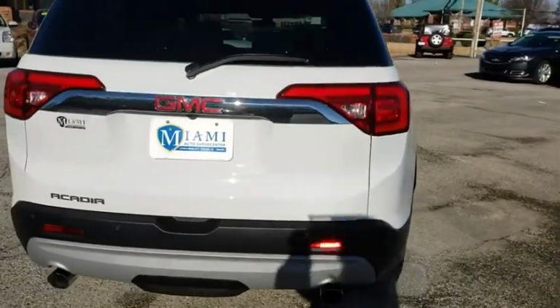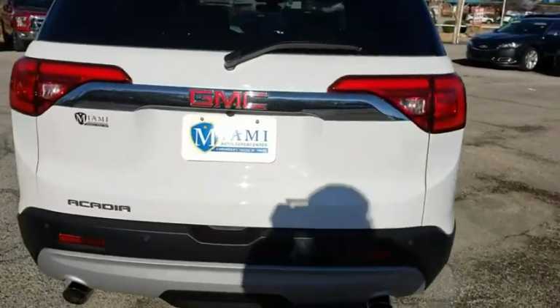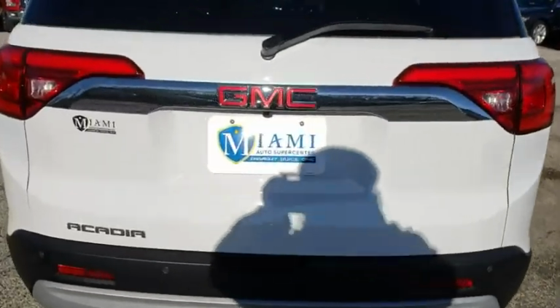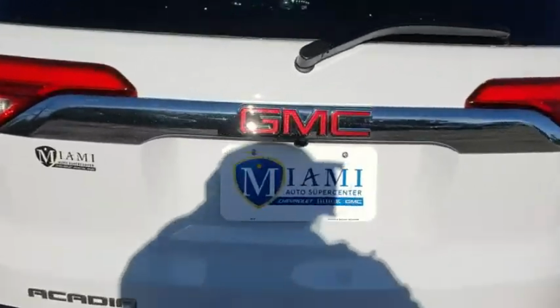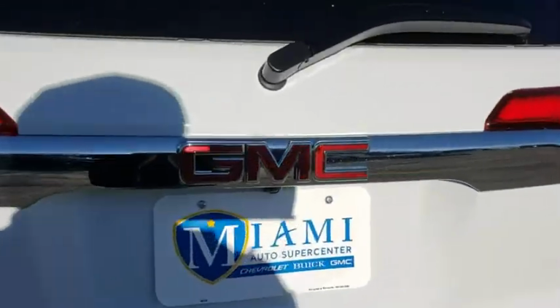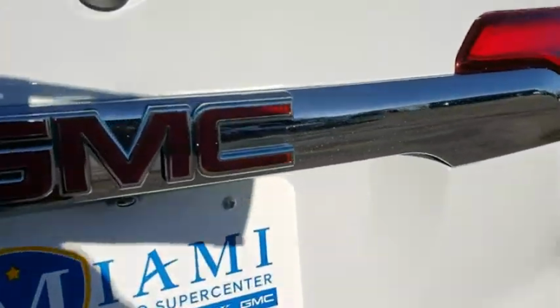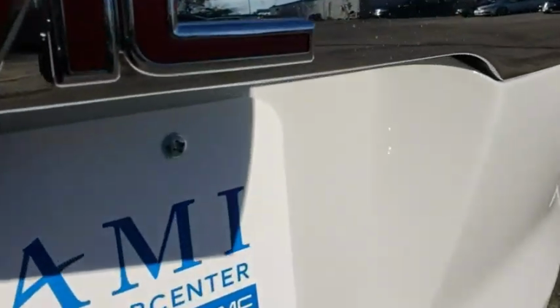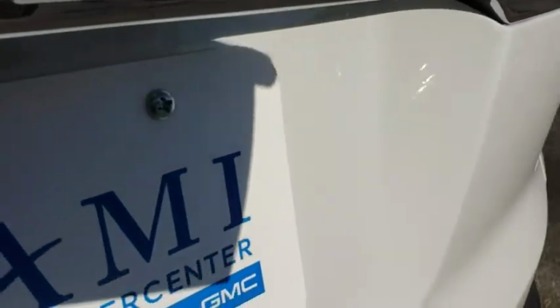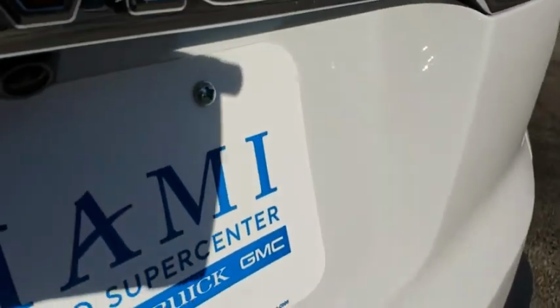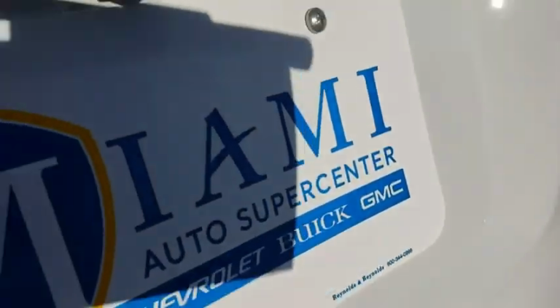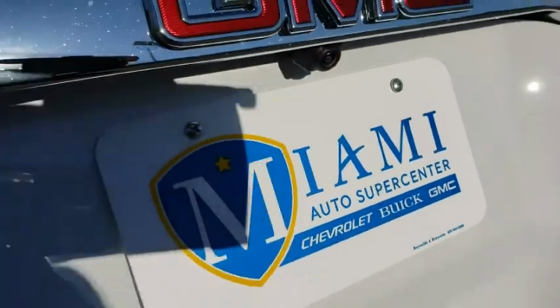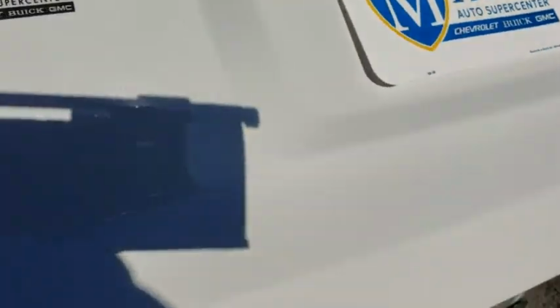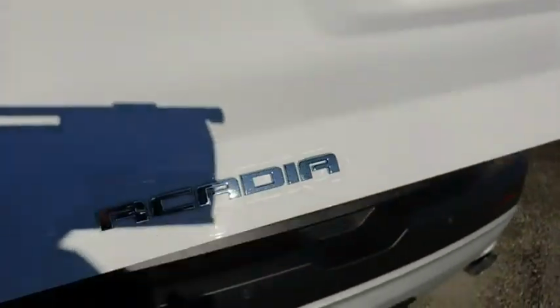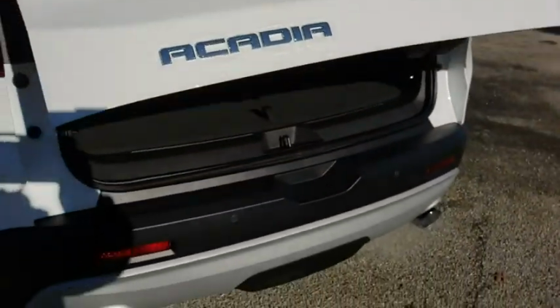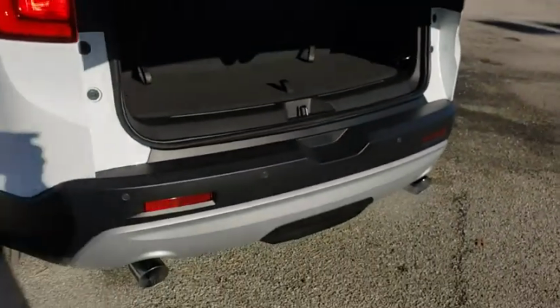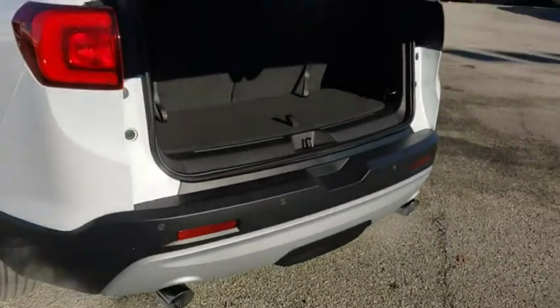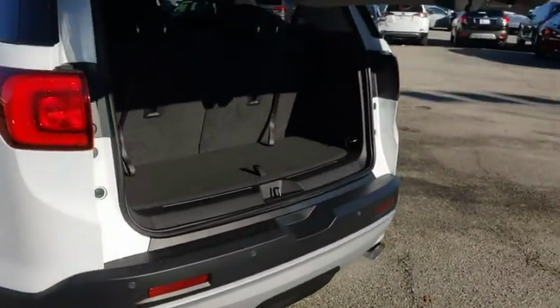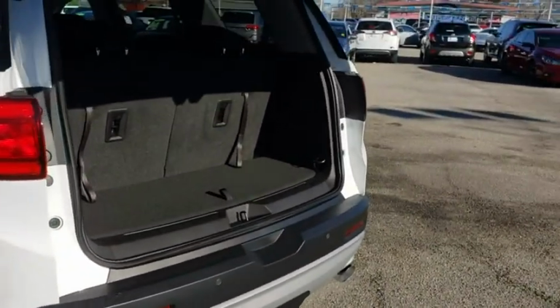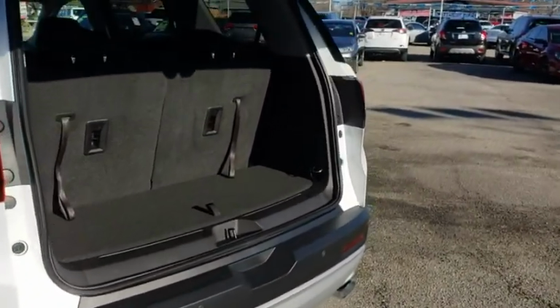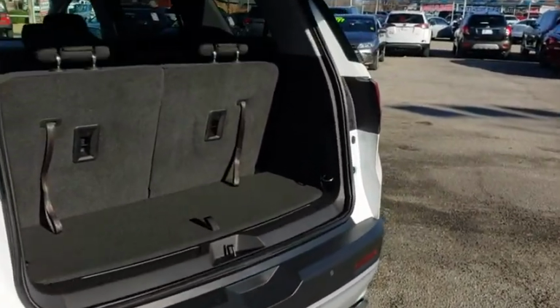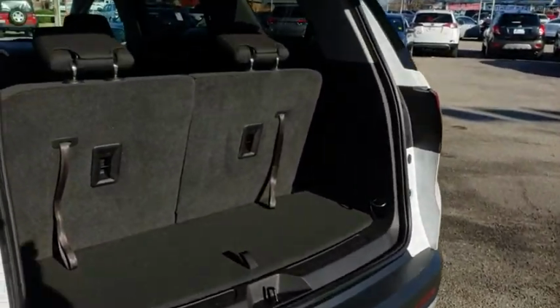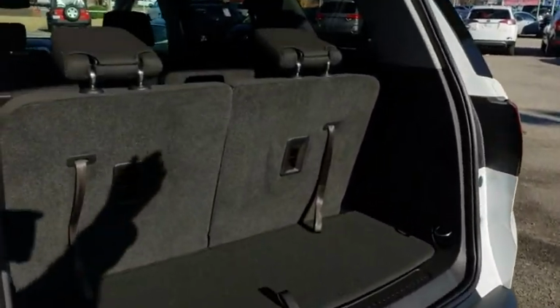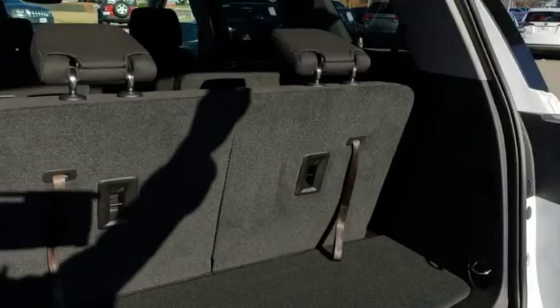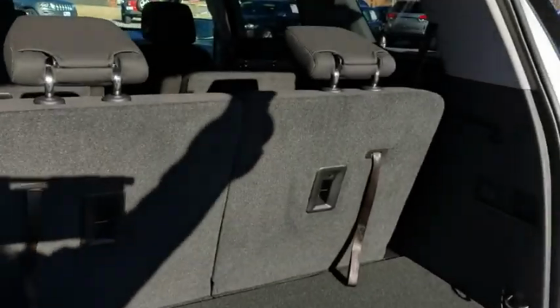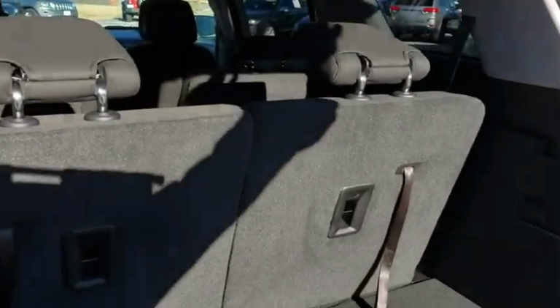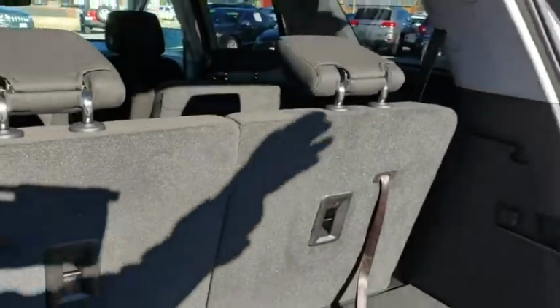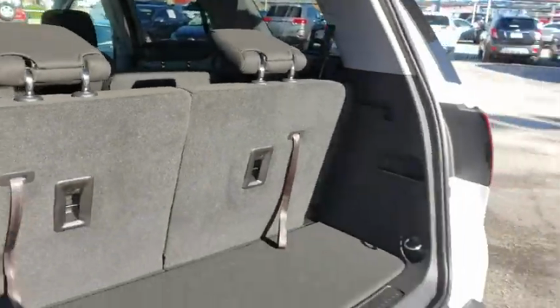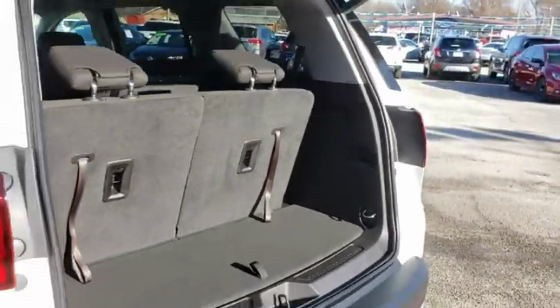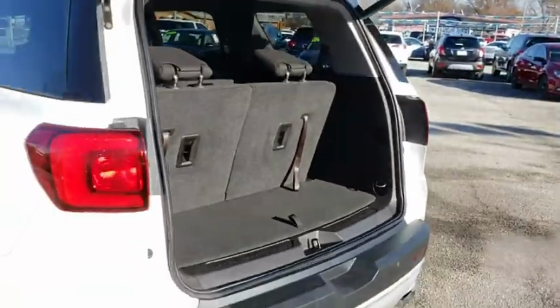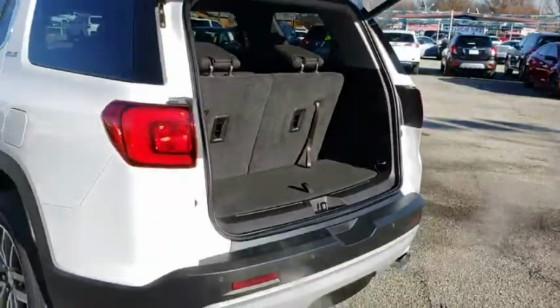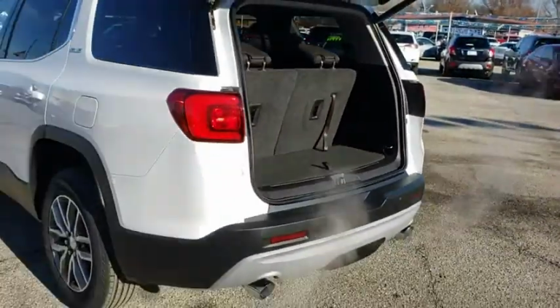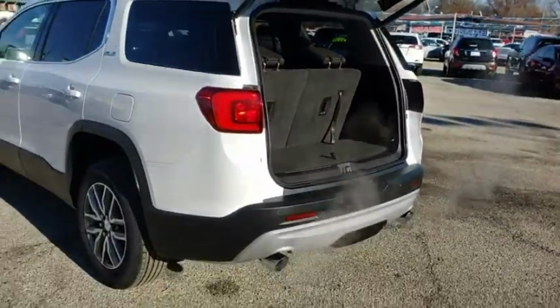Traction control, Bose sound system, power liftgate, dual airbags, alloy wheels, power steering, four-wheel disc brakes, heated front seats, electronic stability control, heated front driver and passenger seats.